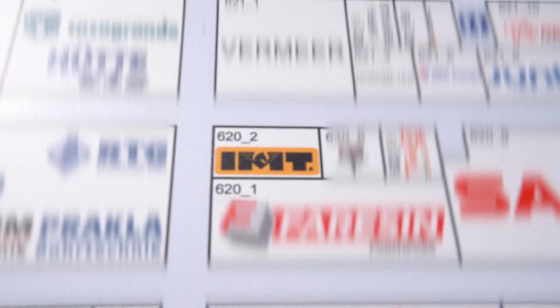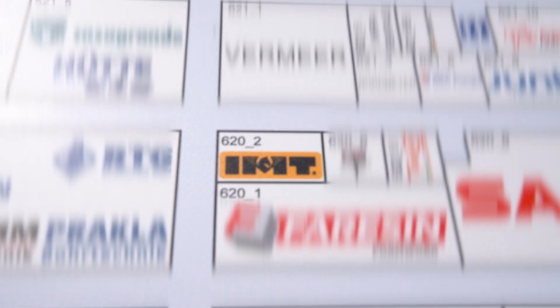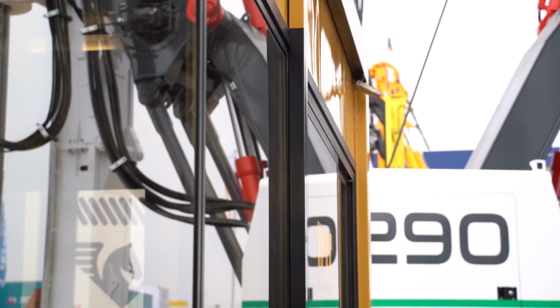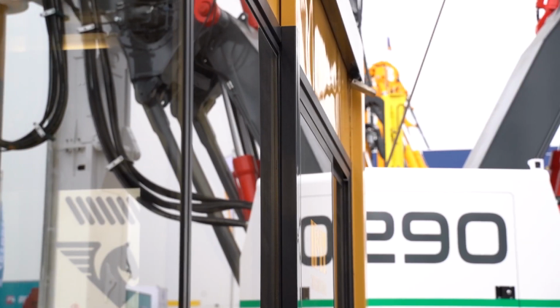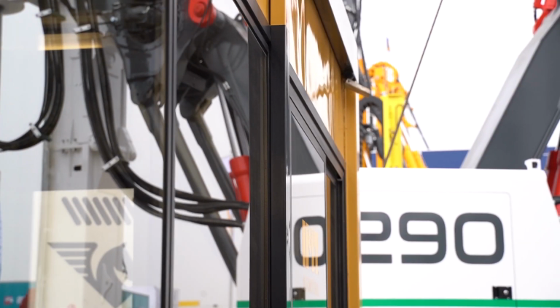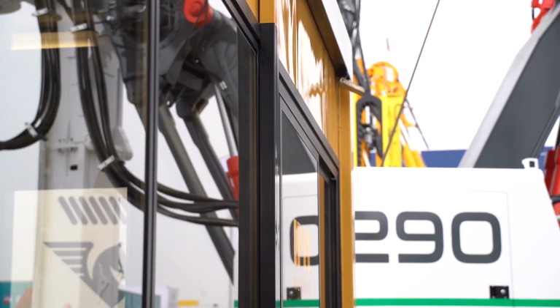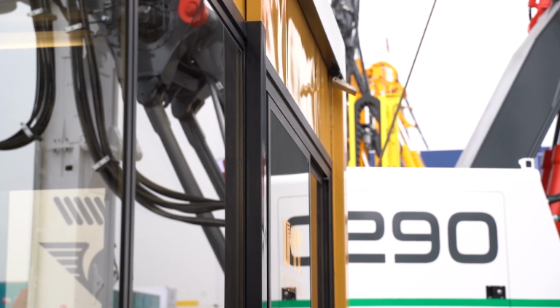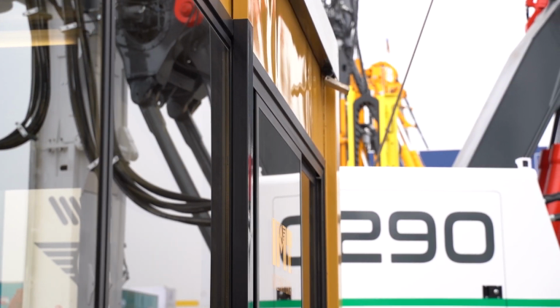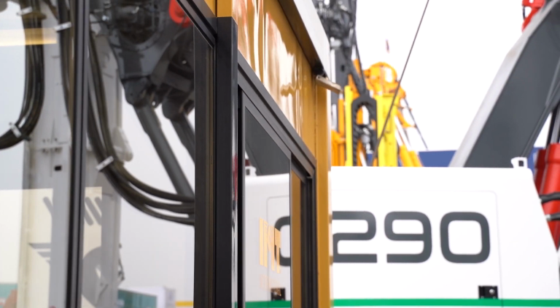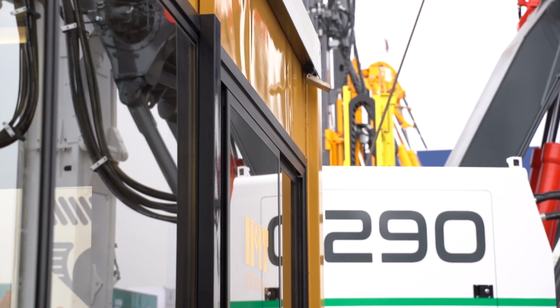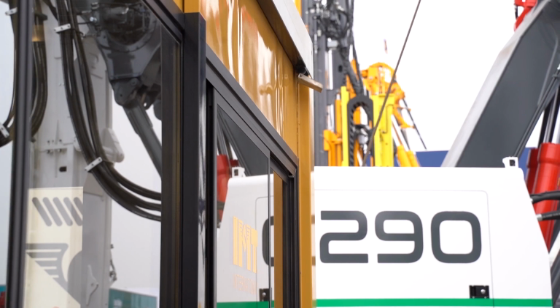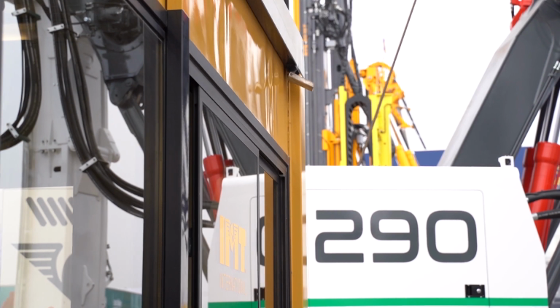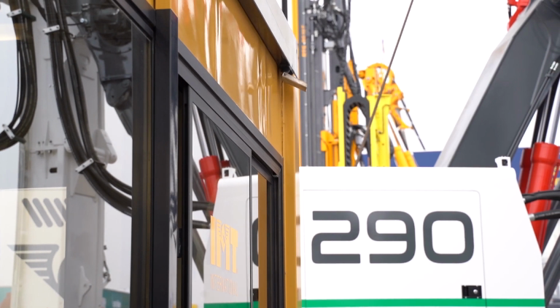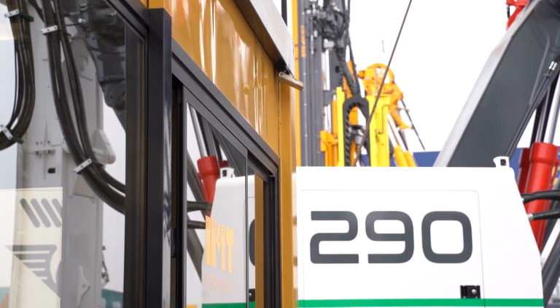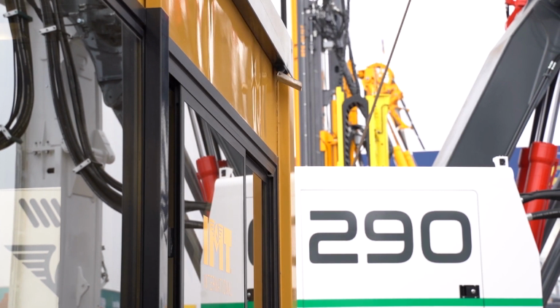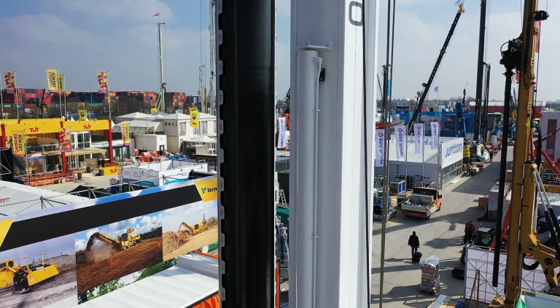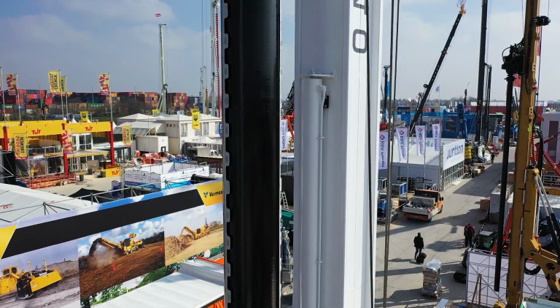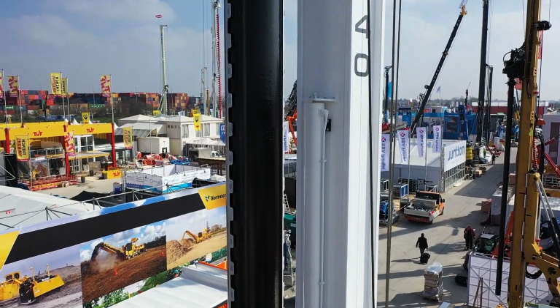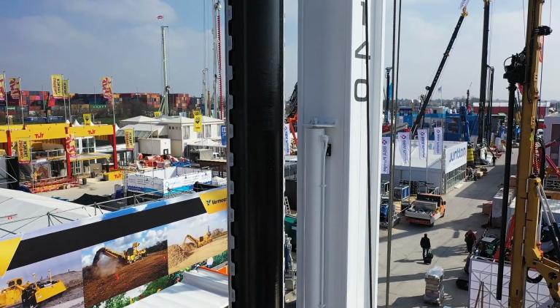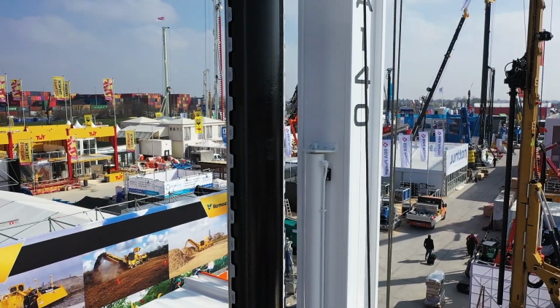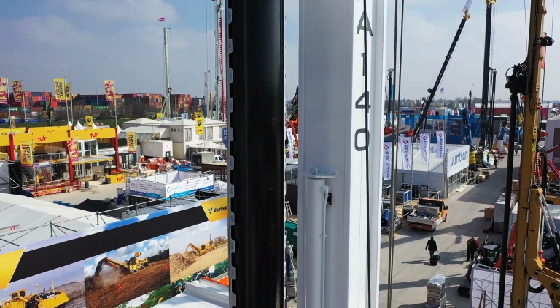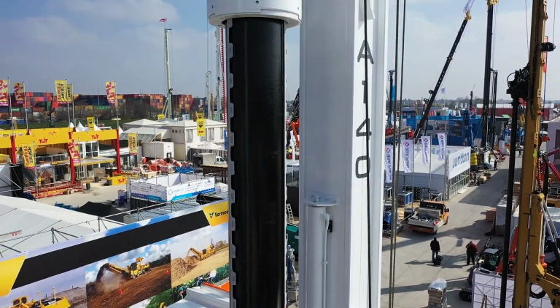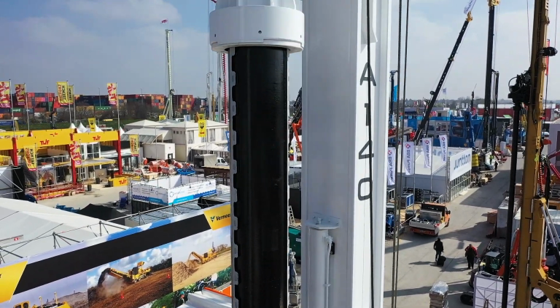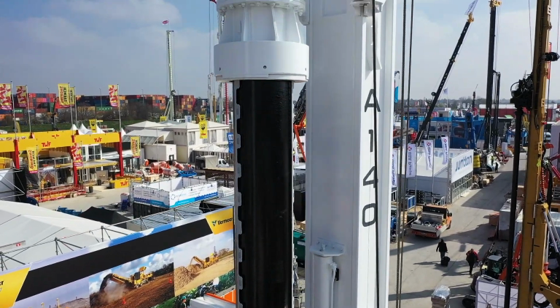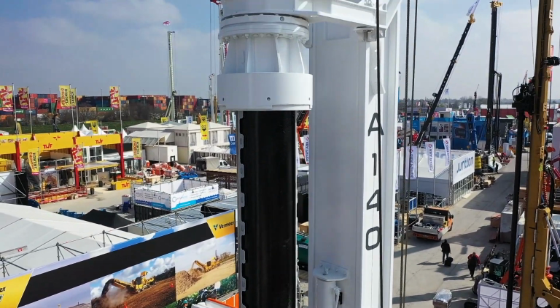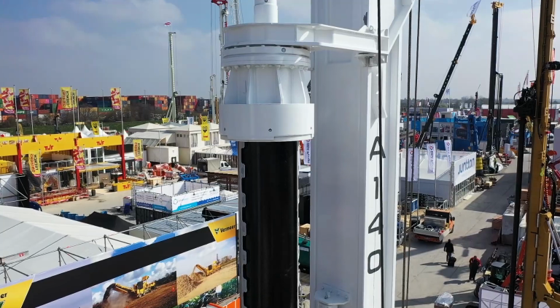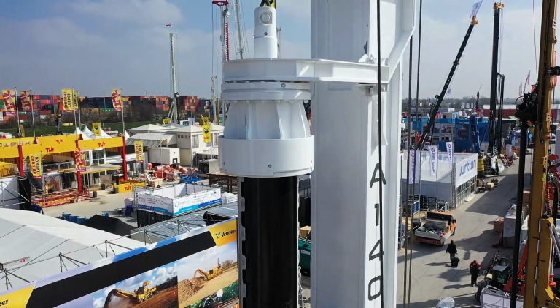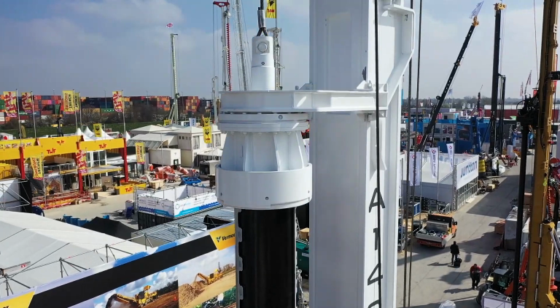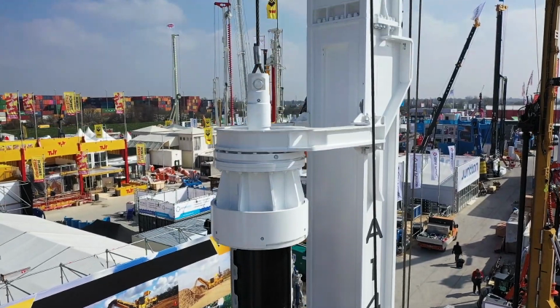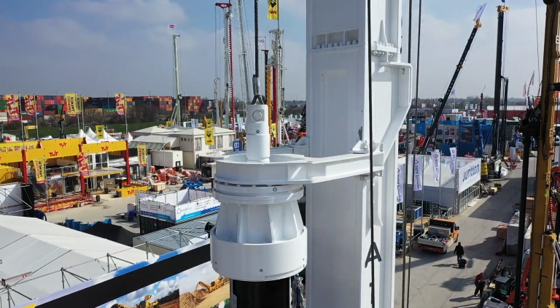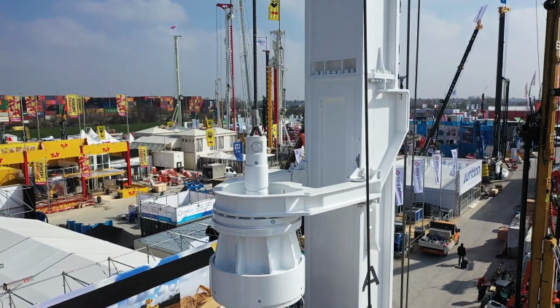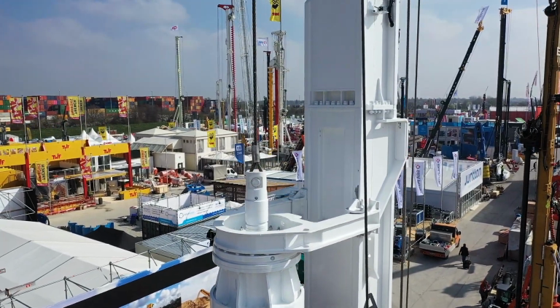We will have on display a great range of powerful and strong machines — the A140, a 40-tonne class rig equipped with multi-lock Kelly bar for bored pile technology.